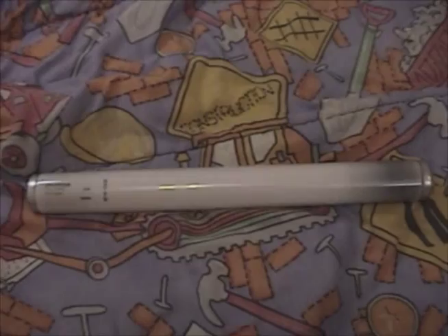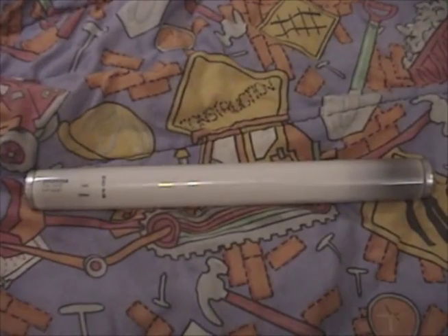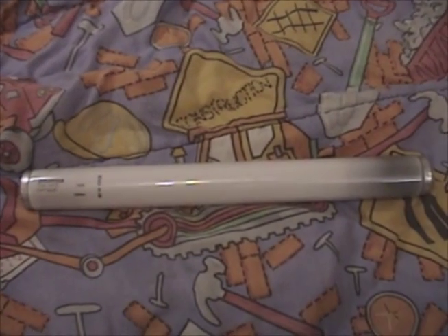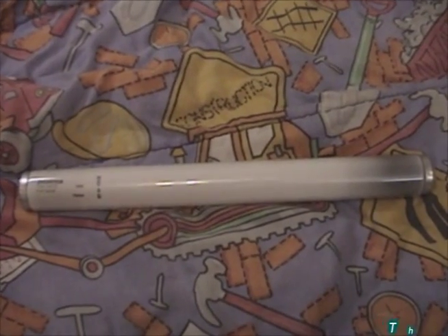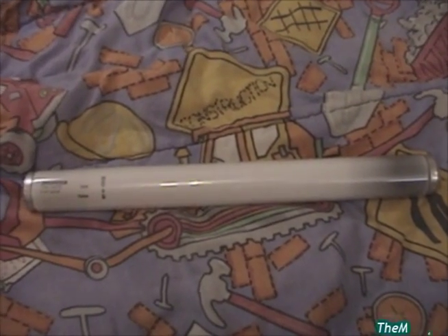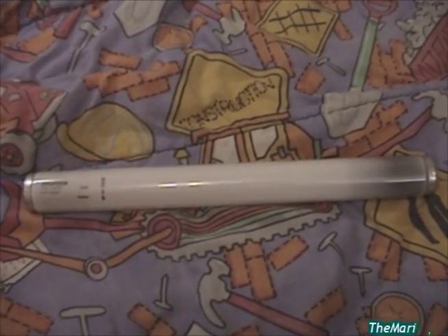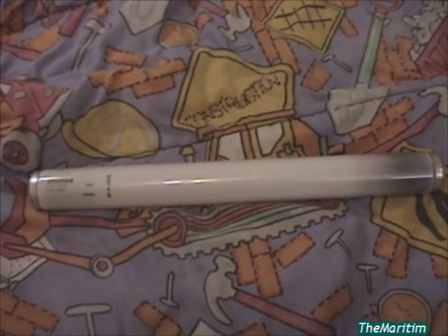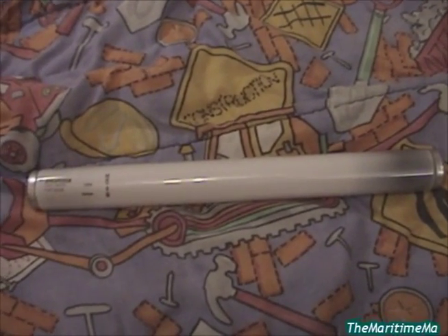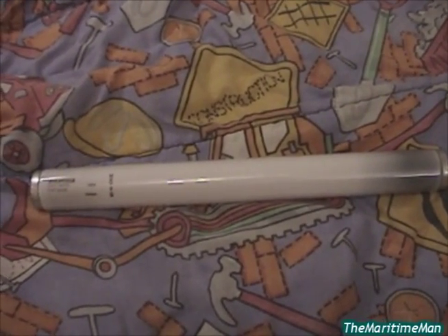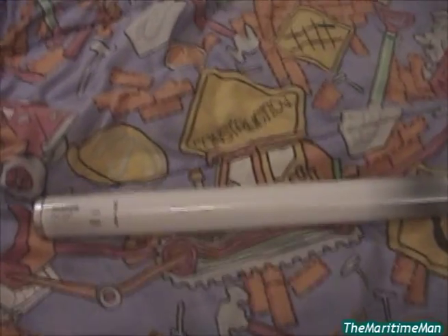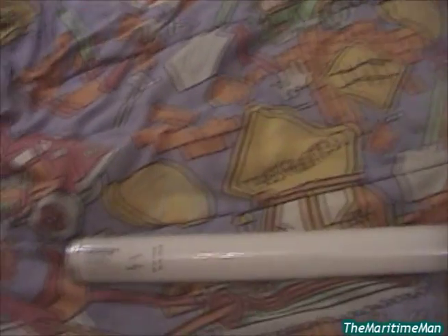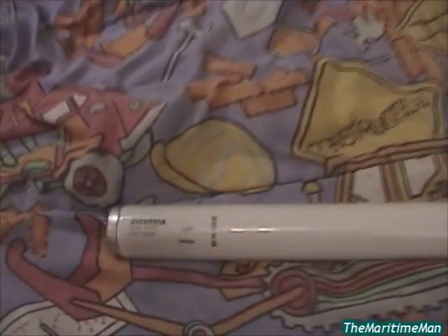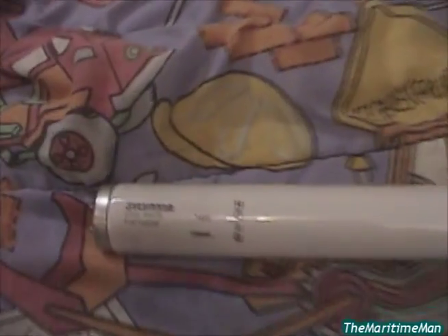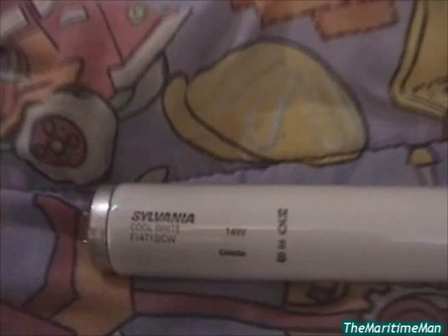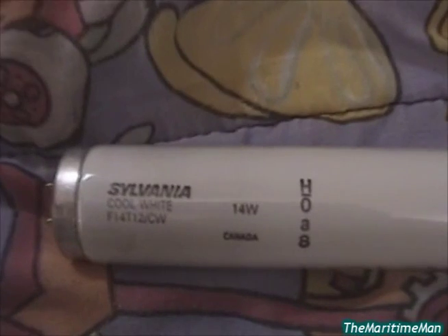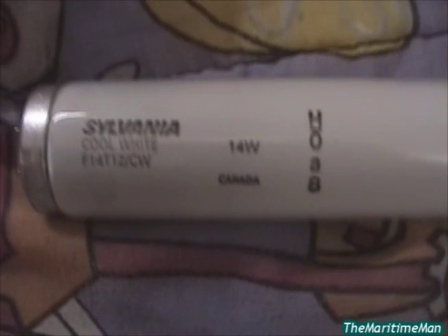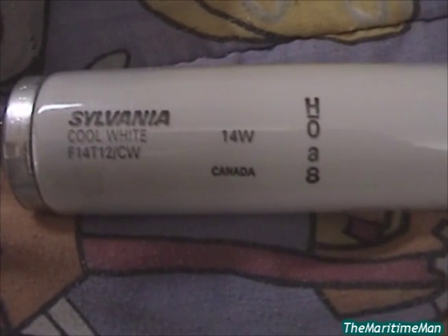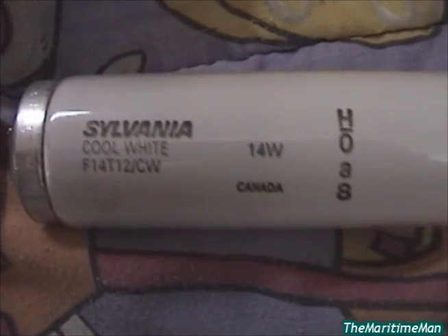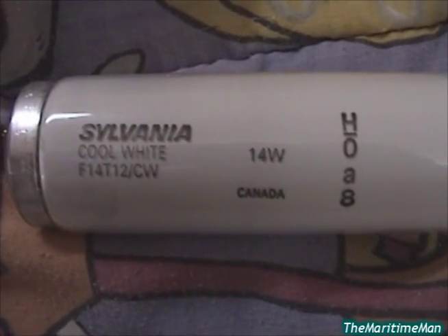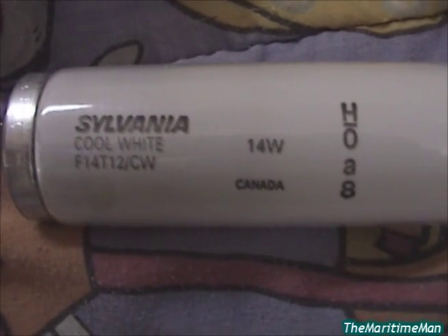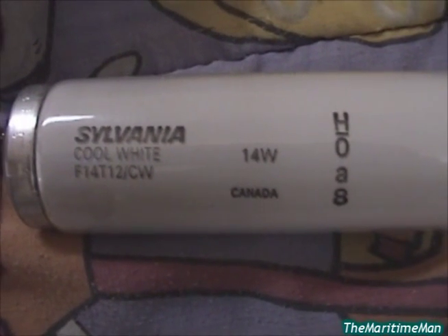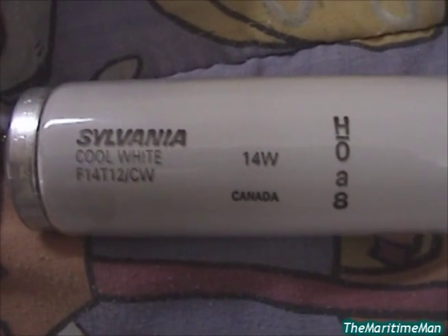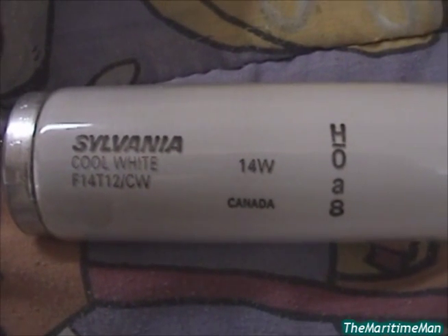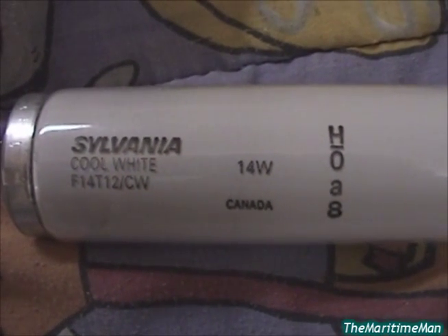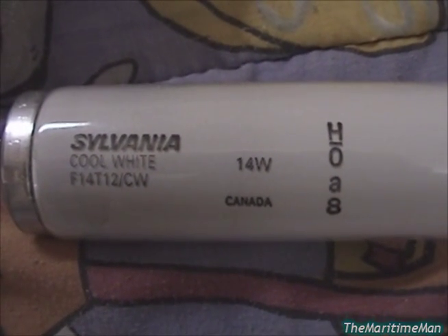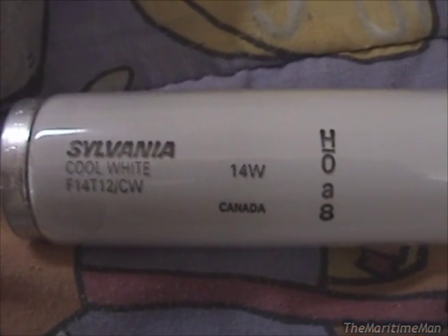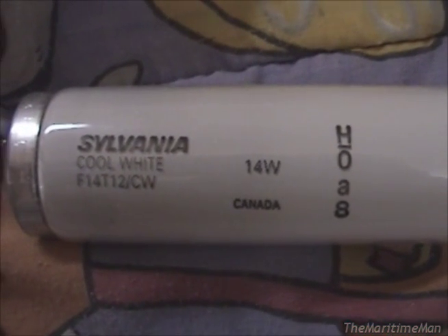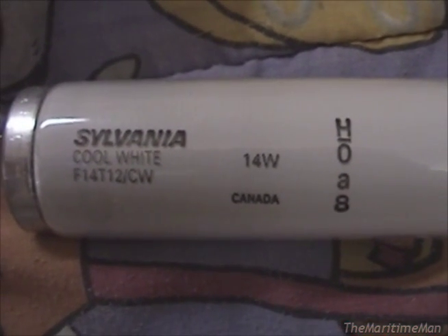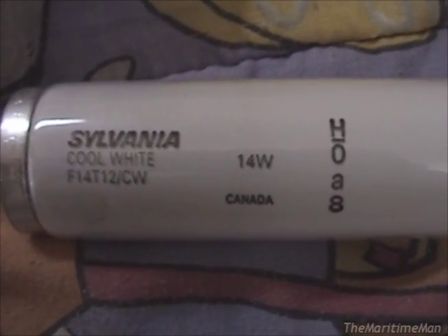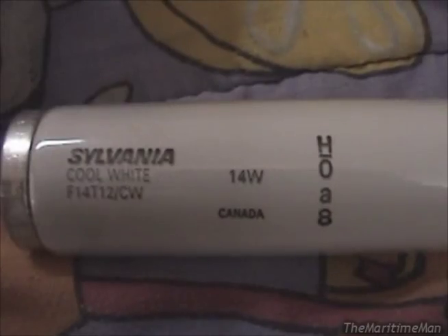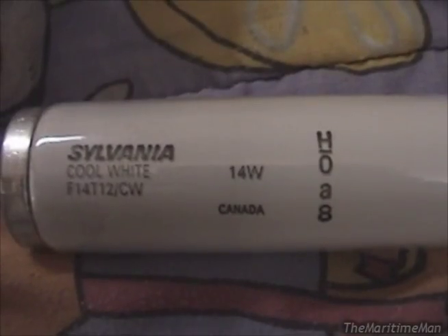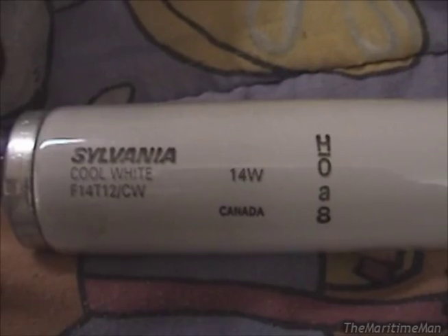We got another fluorescent lamp to fry today. Our victim is a Sylvania F14 T12 CW, made in Canada in 2000.